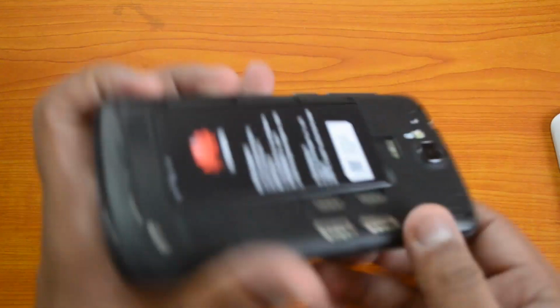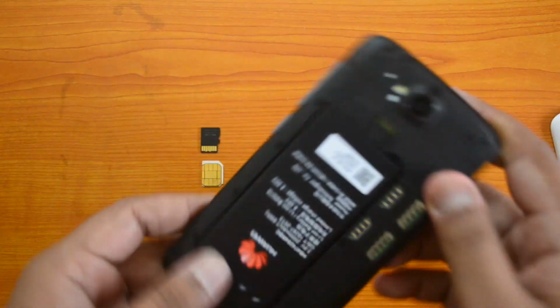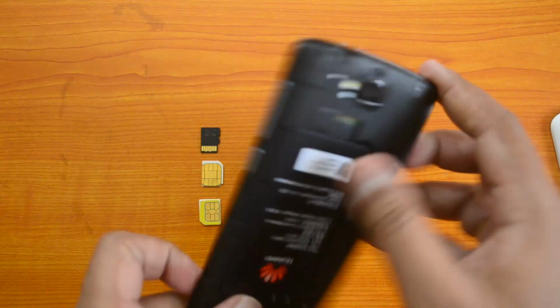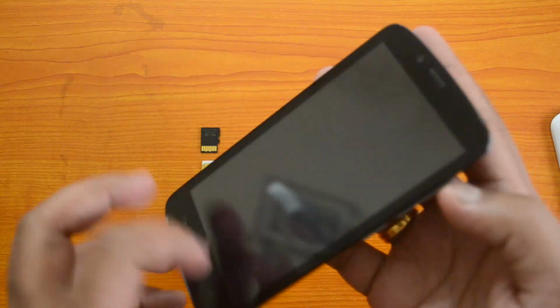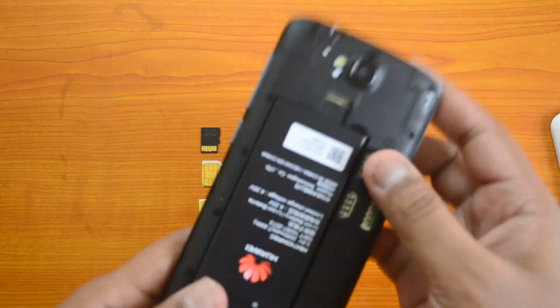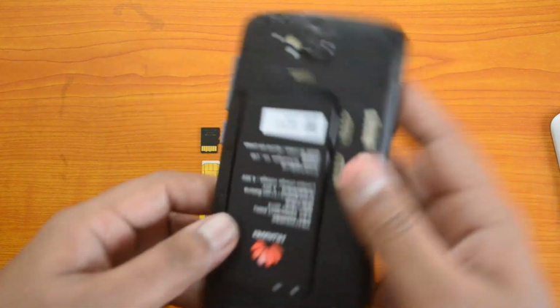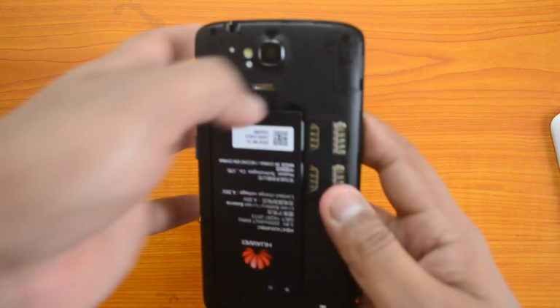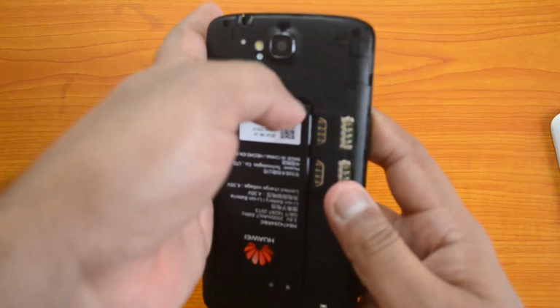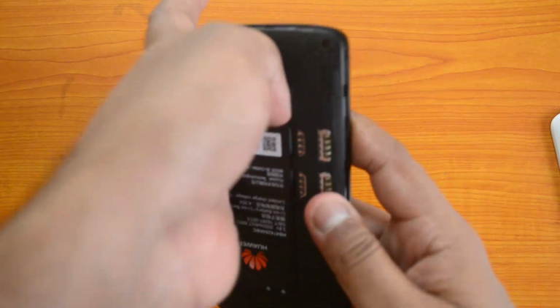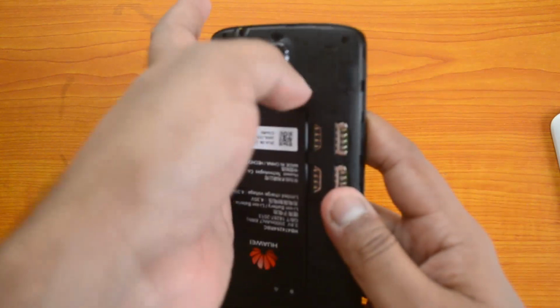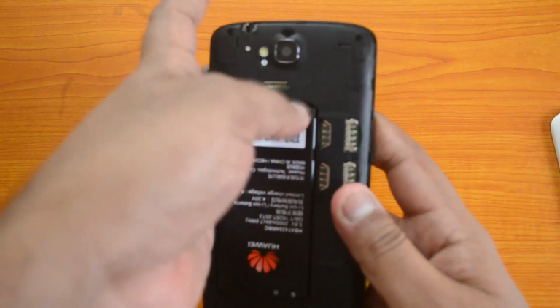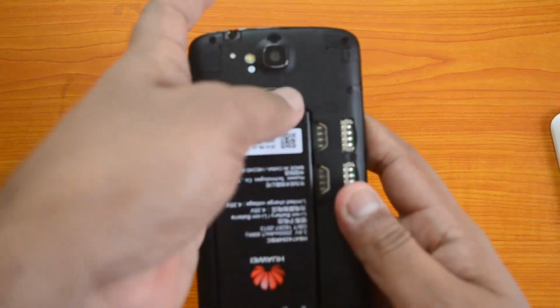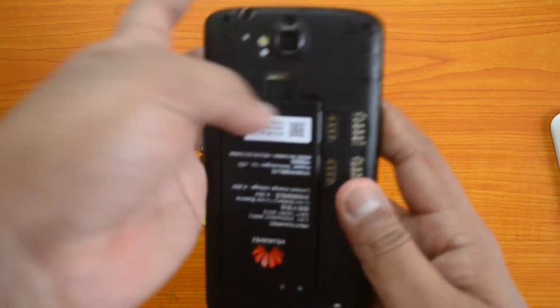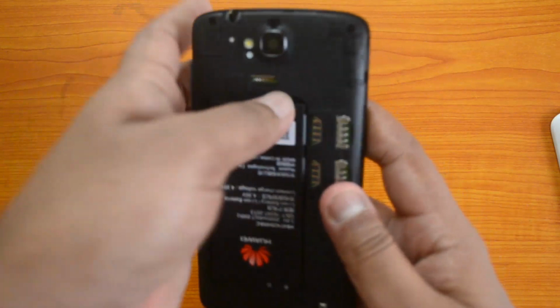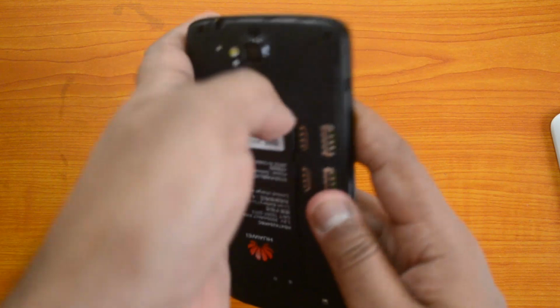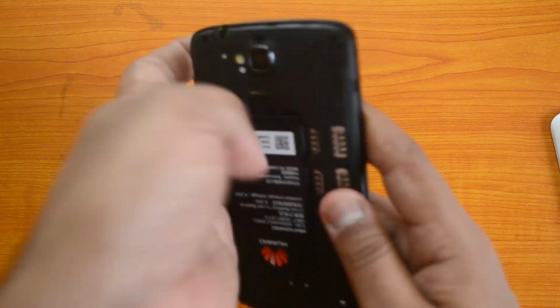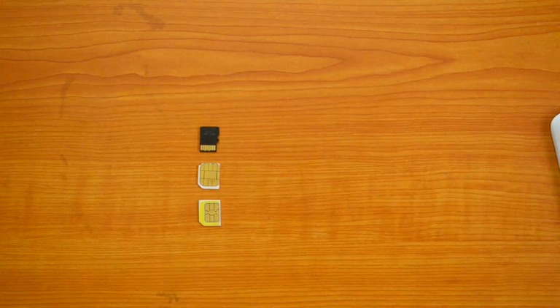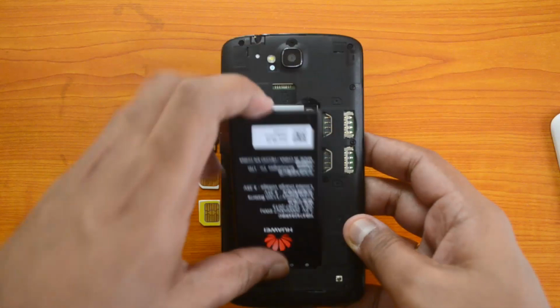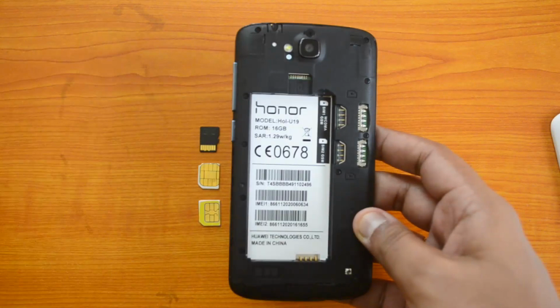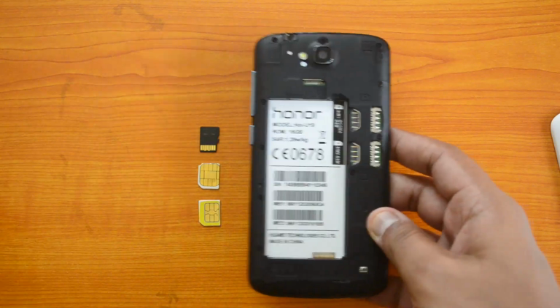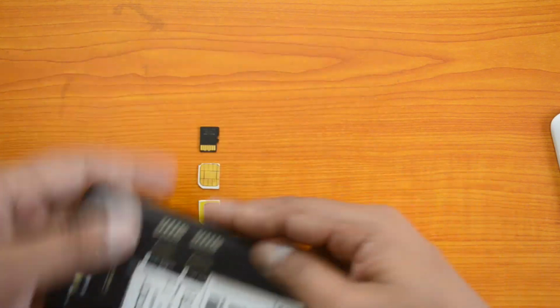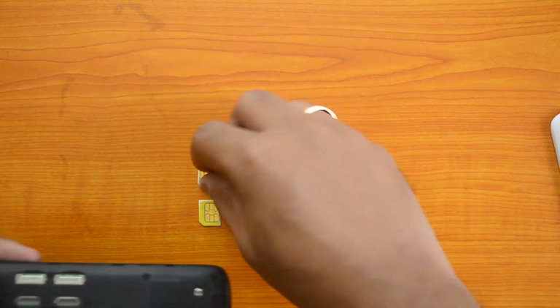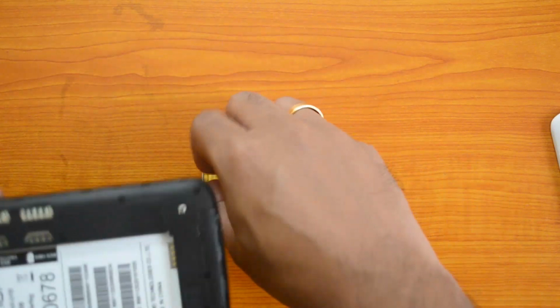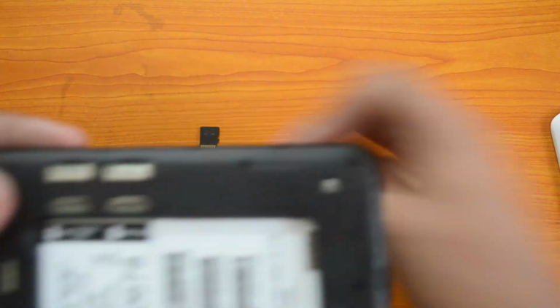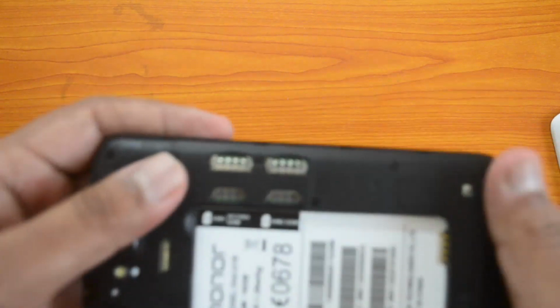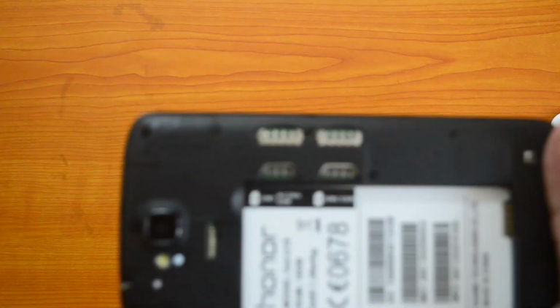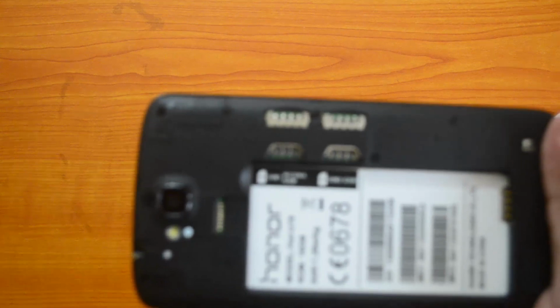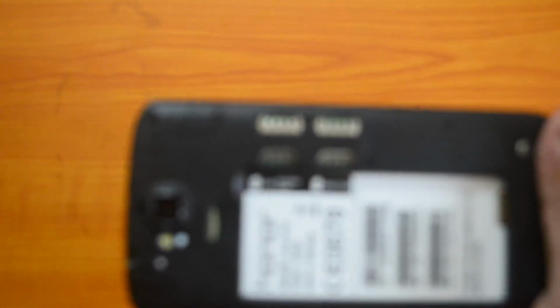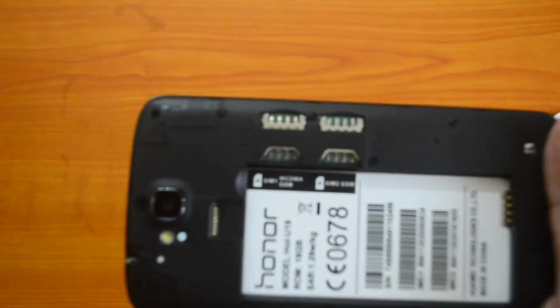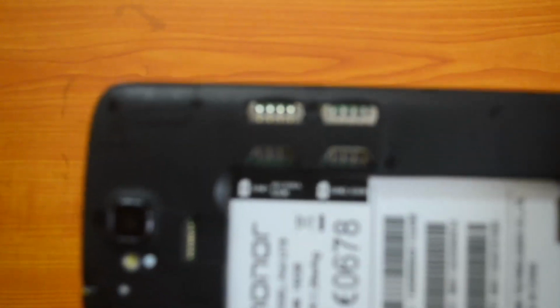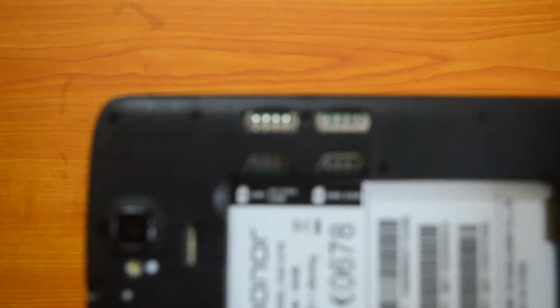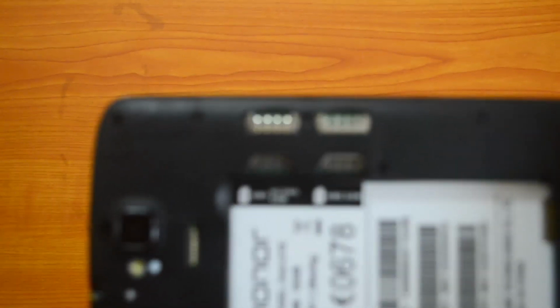Once you remove the back cover, you need to remove the battery. Just pull it from here. We have now removed the battery. Let's look at the internals.